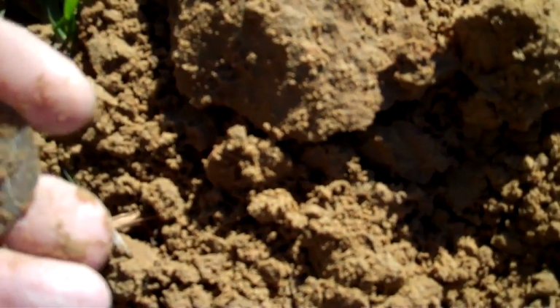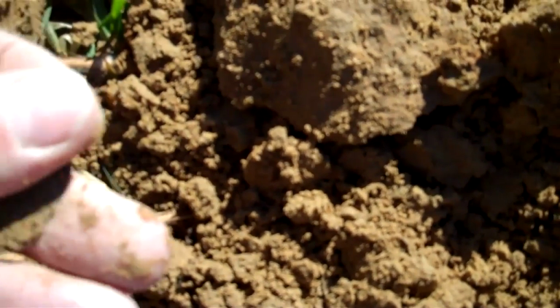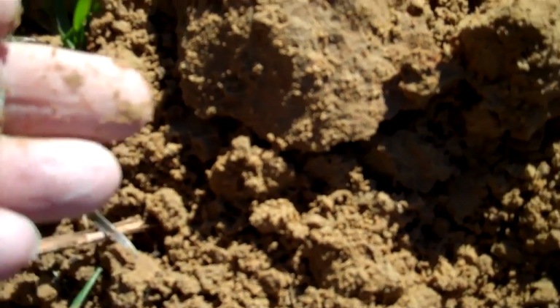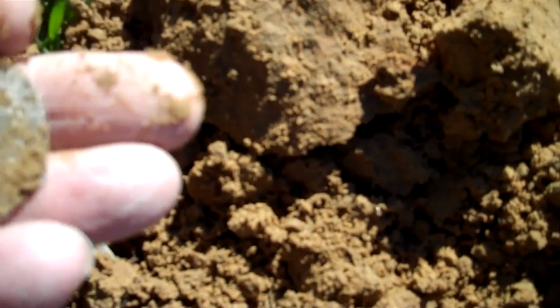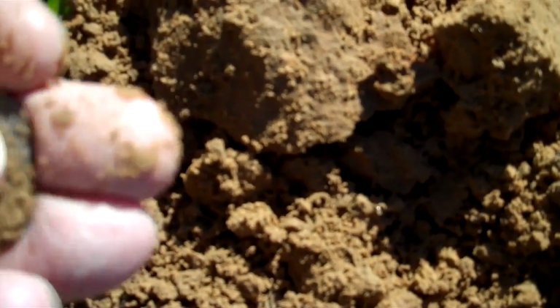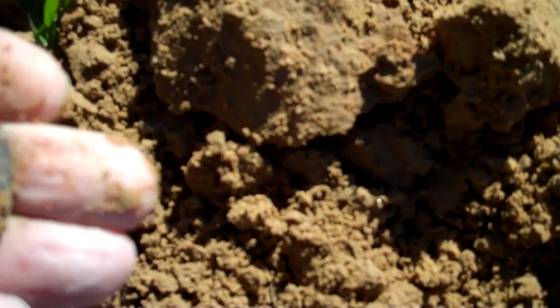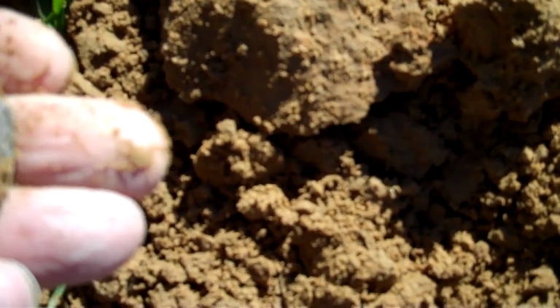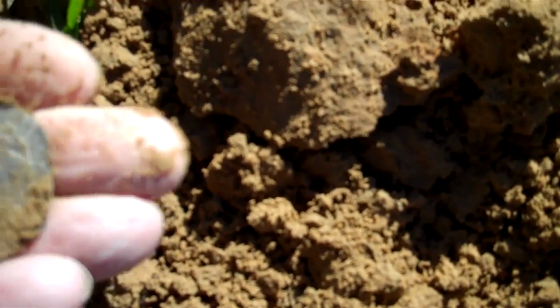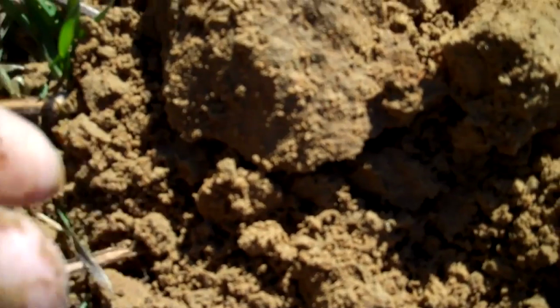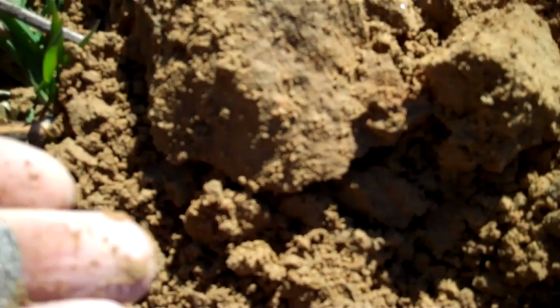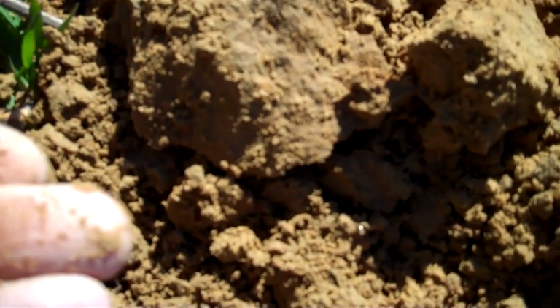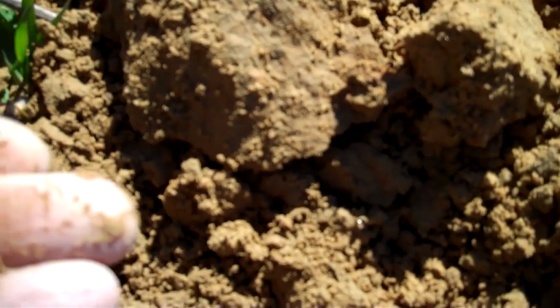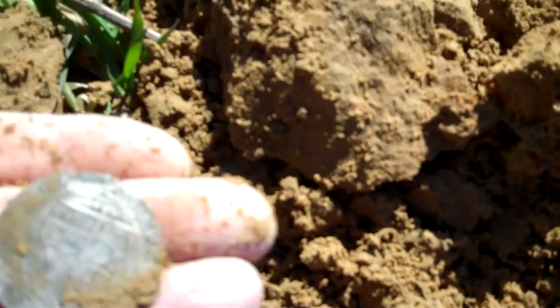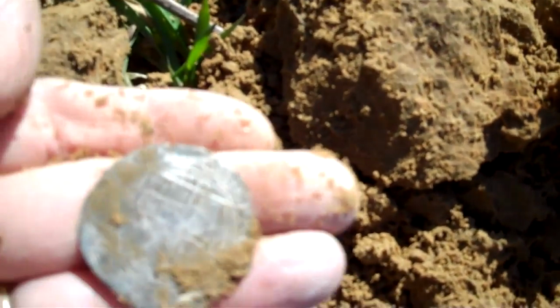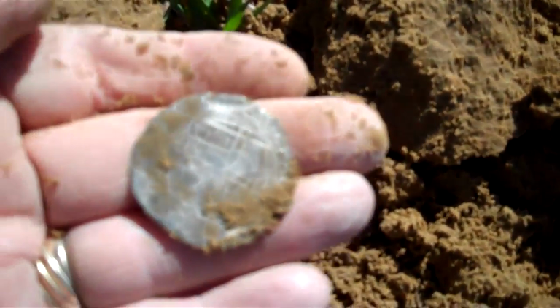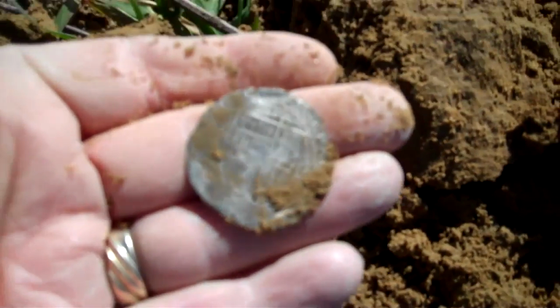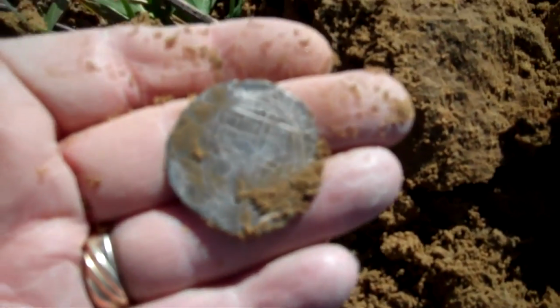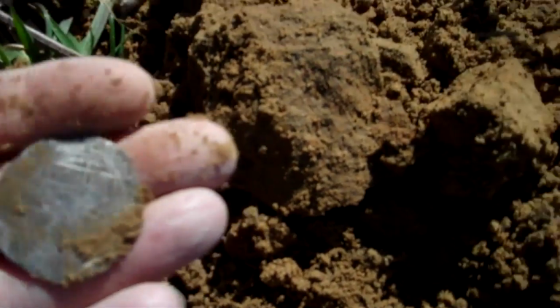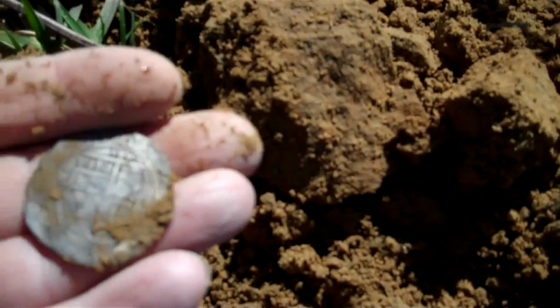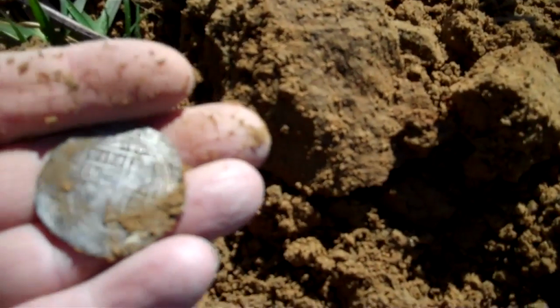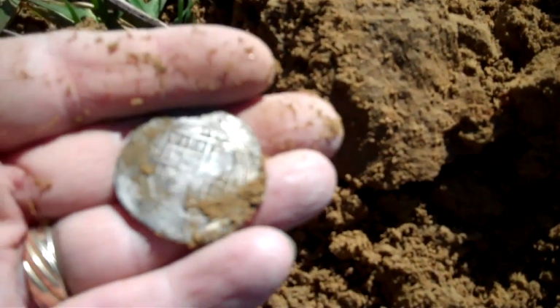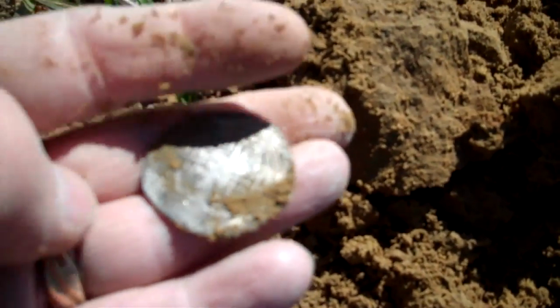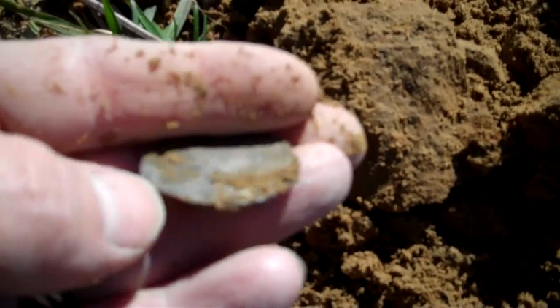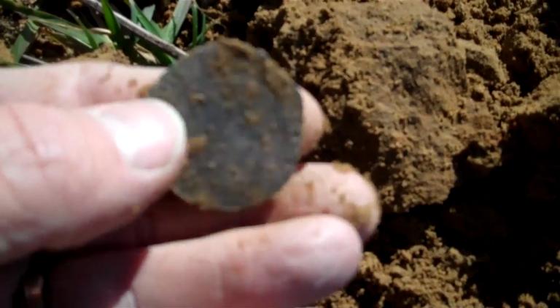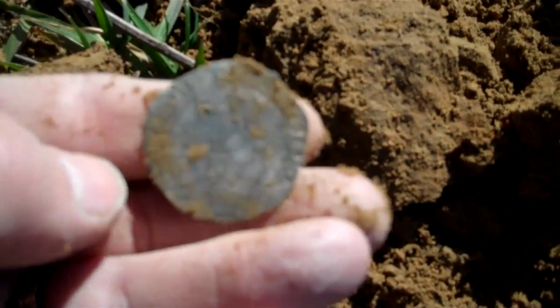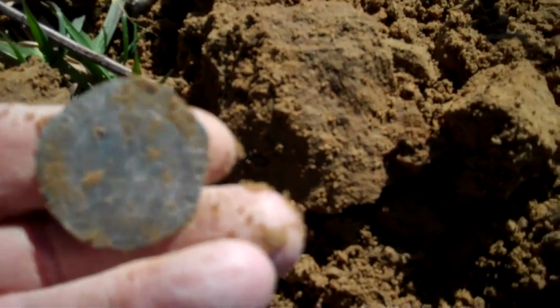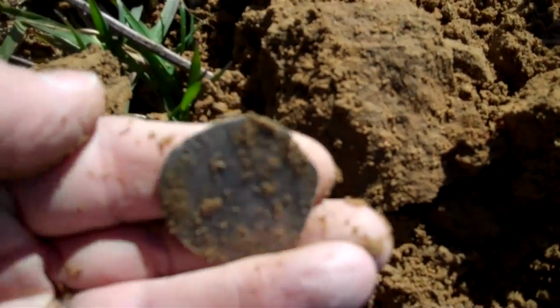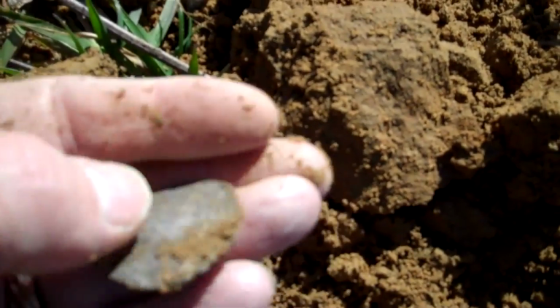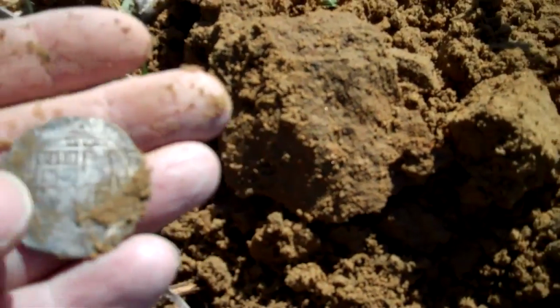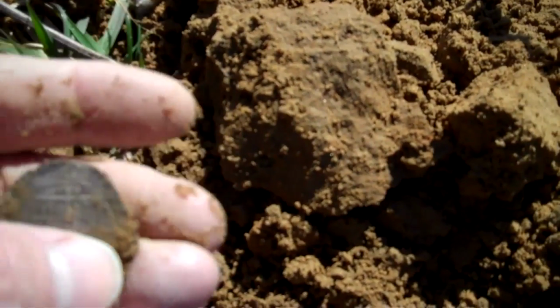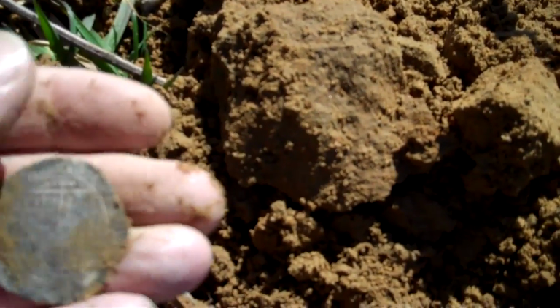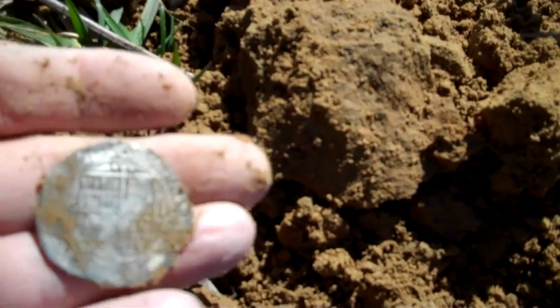Huge coin. No date on it, but I can probably ID it from the markings on it.